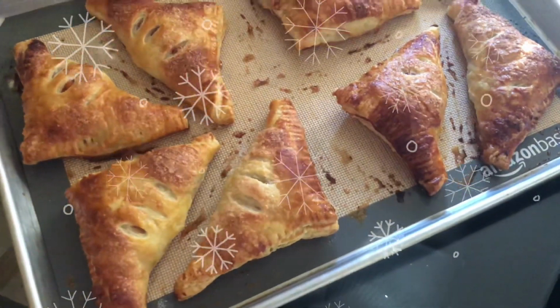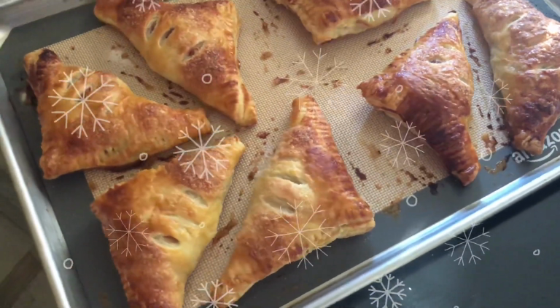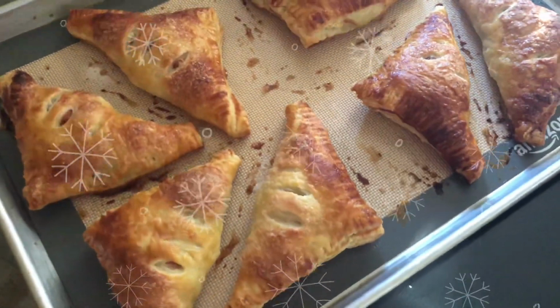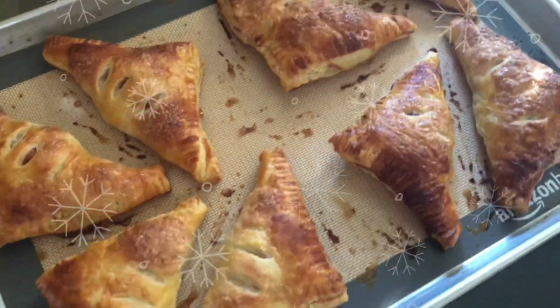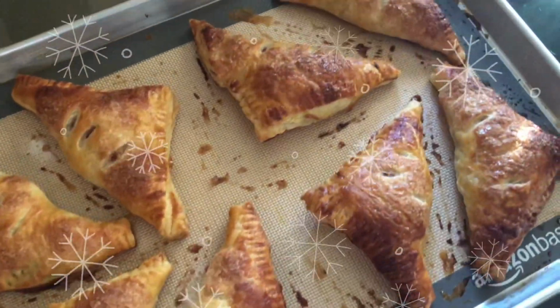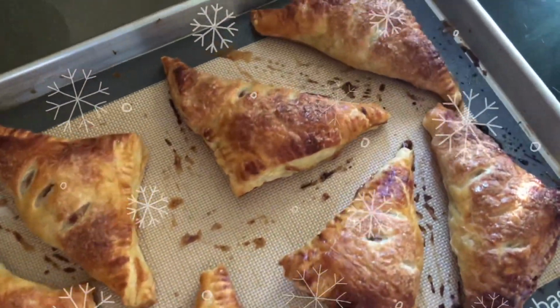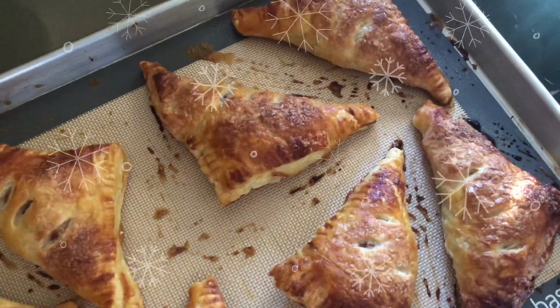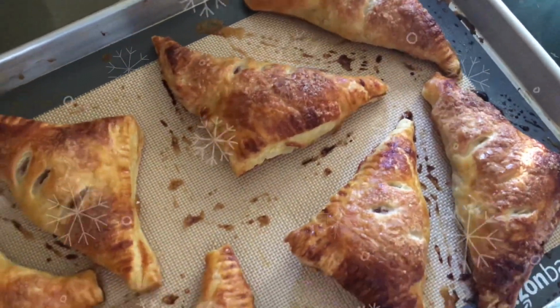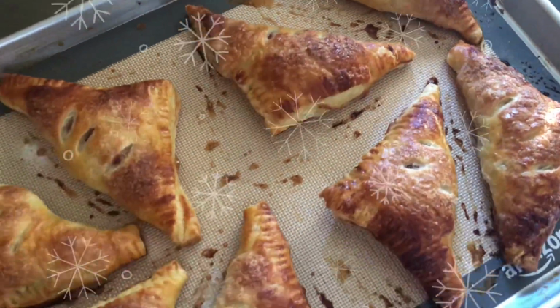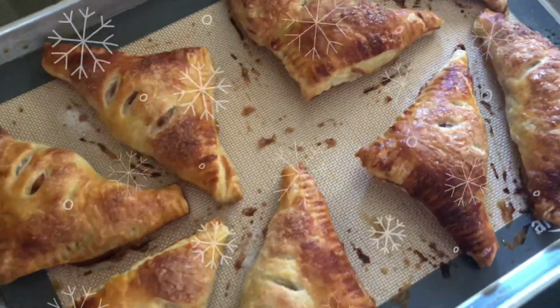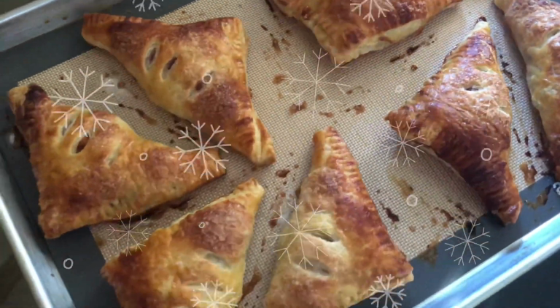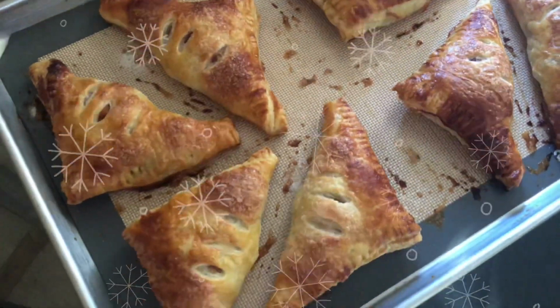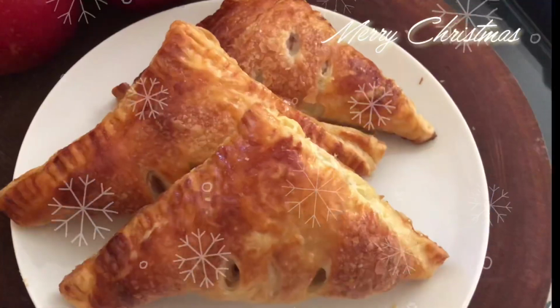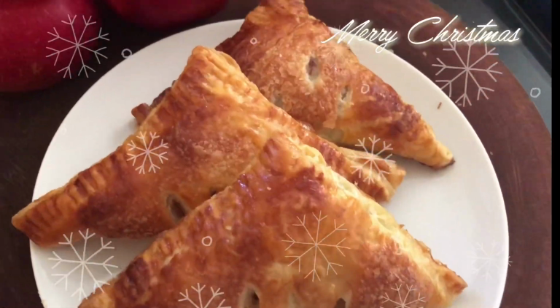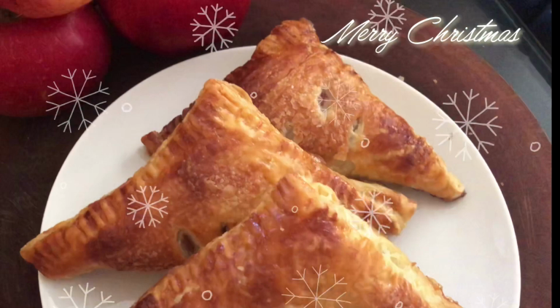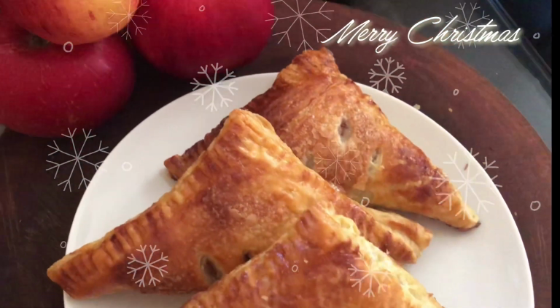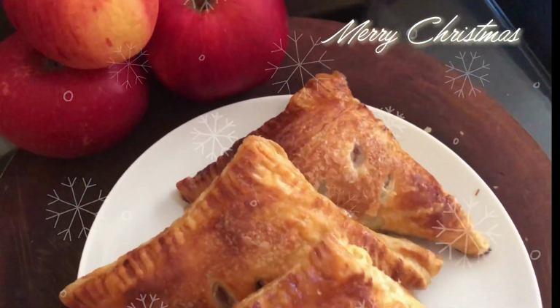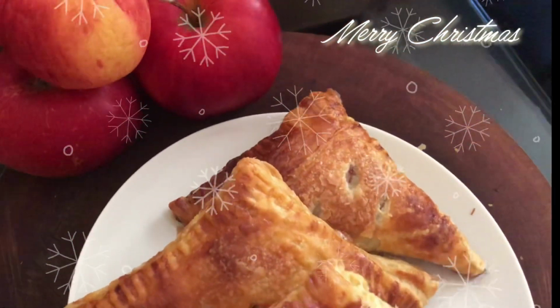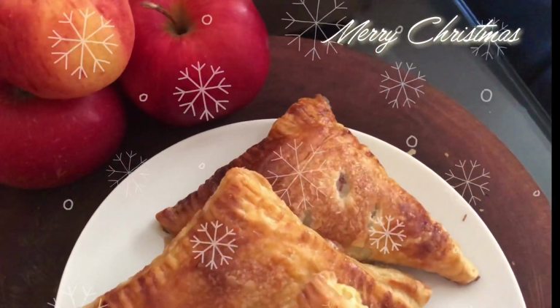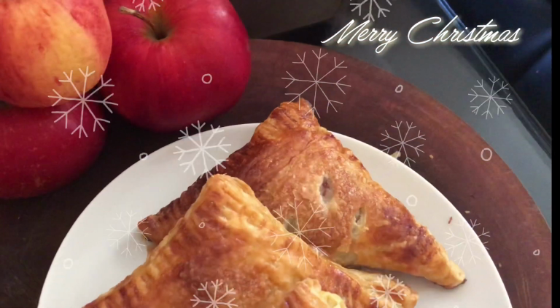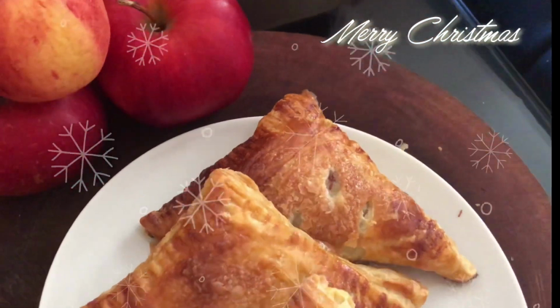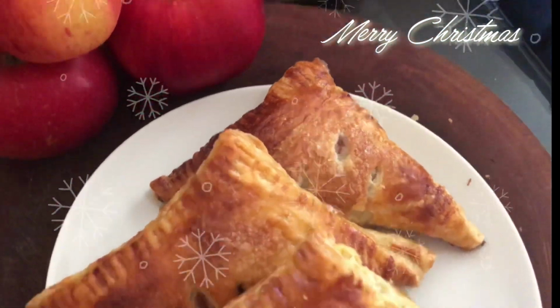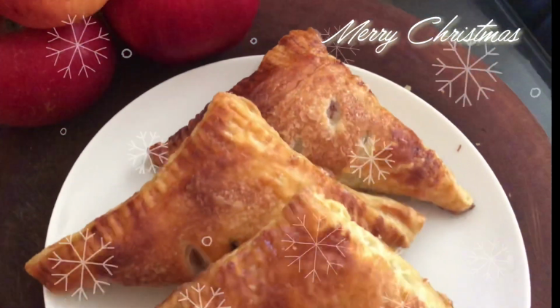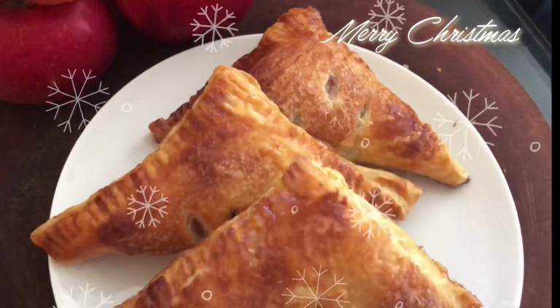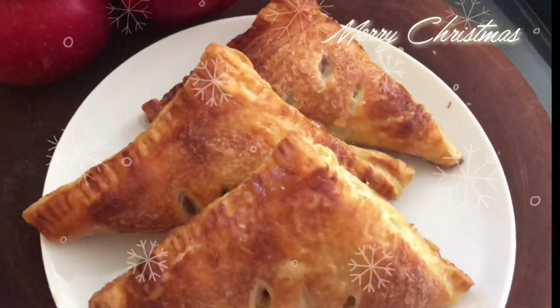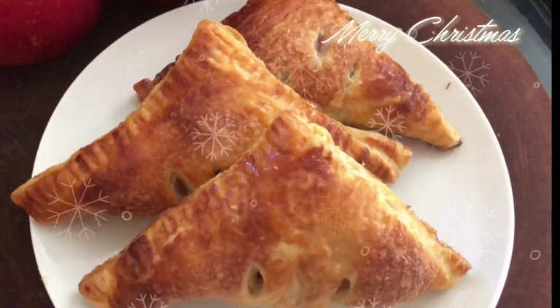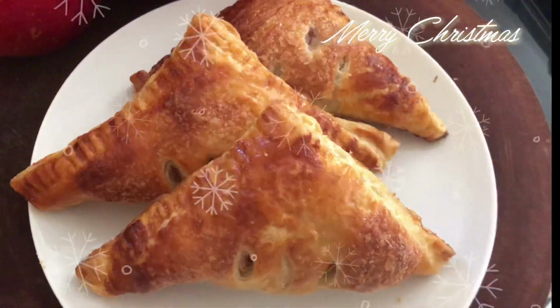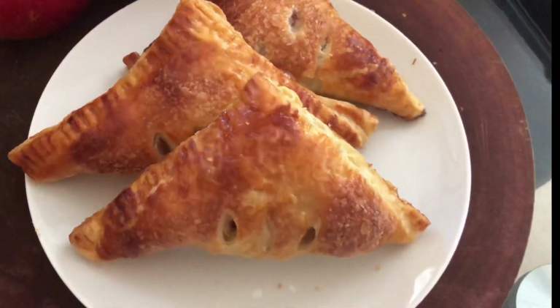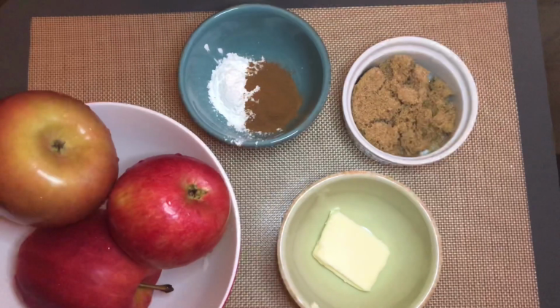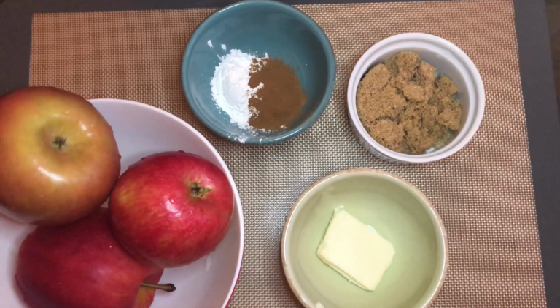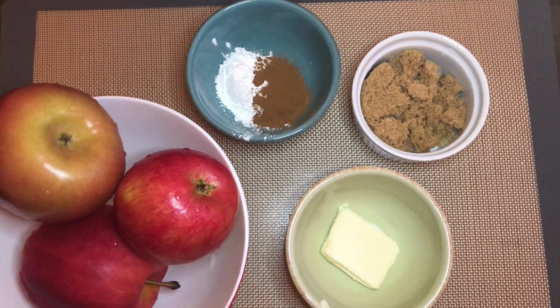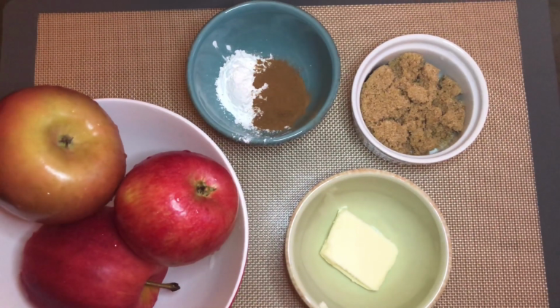Welcome back to Cooking with Hua. Today I'll be making apple turnovers. This will be my second day of my 12 Days of Christmas — the perfect dessert for the holiday season. My apple turnover recipe is super easy.